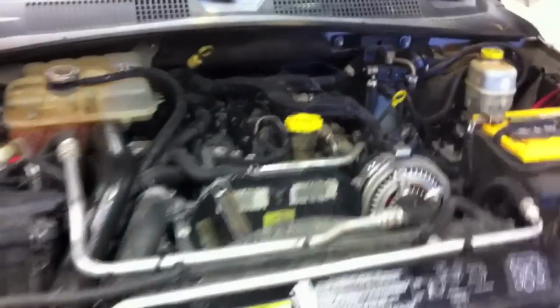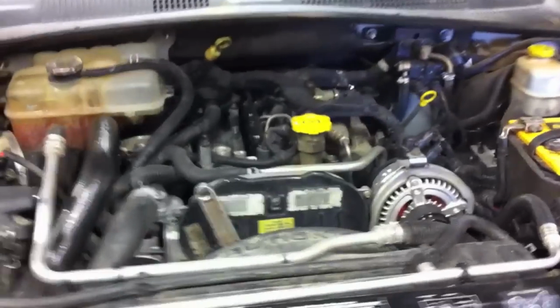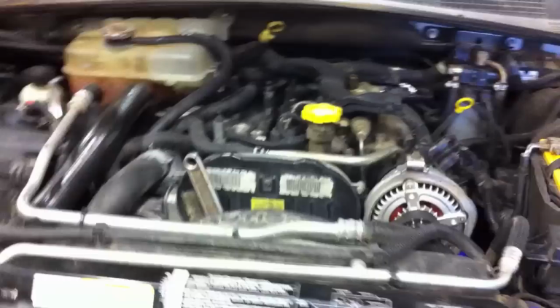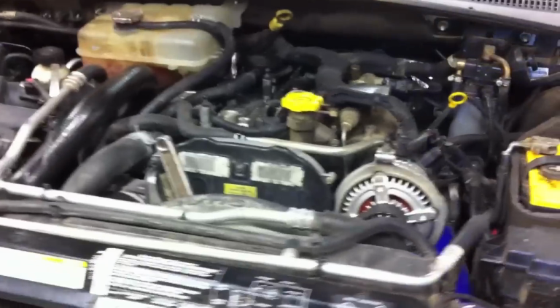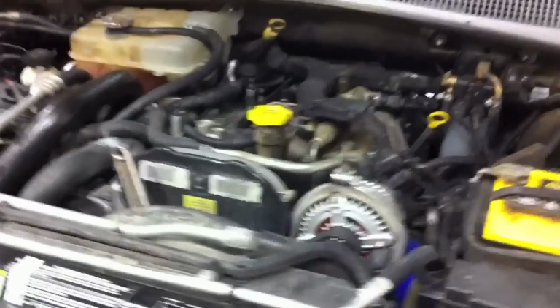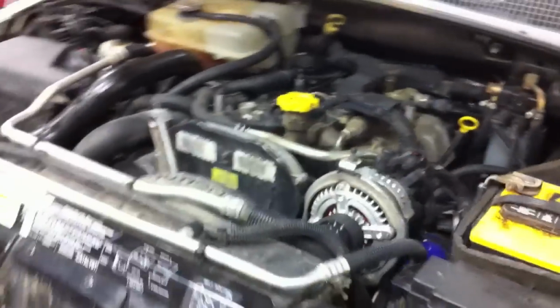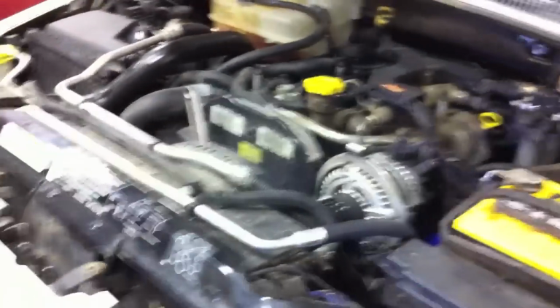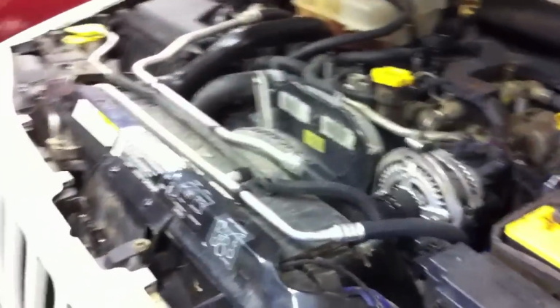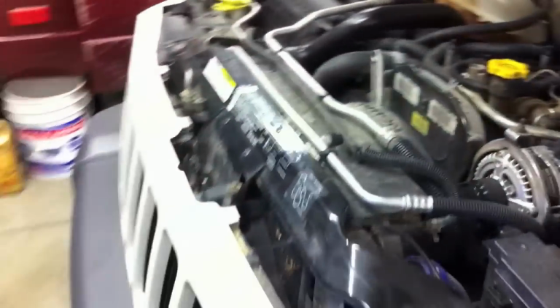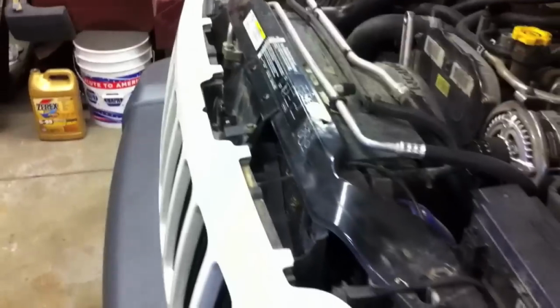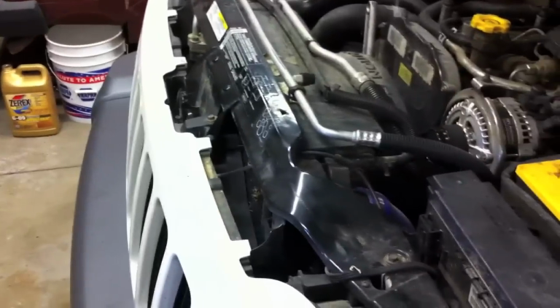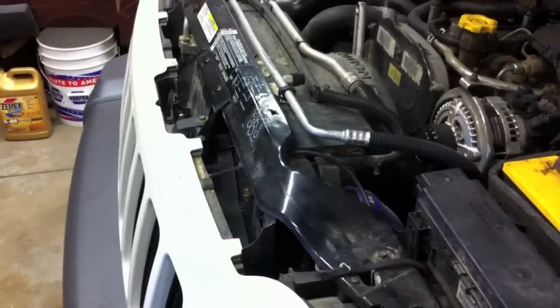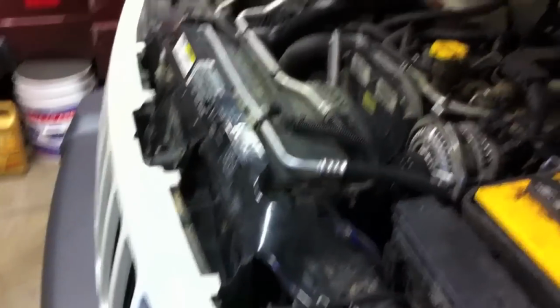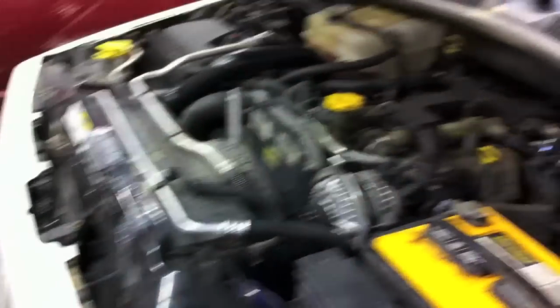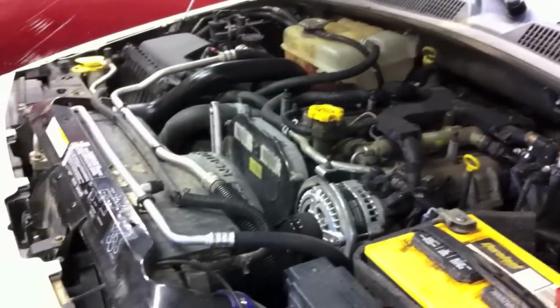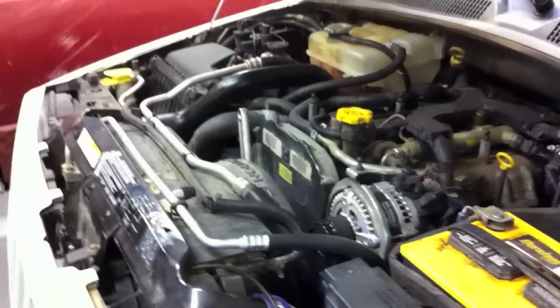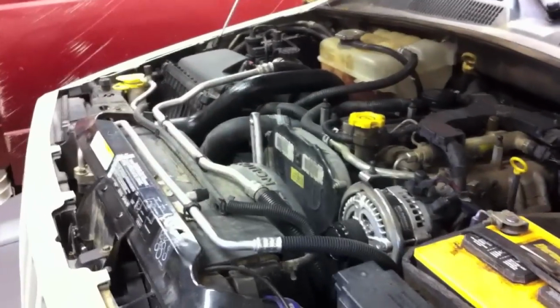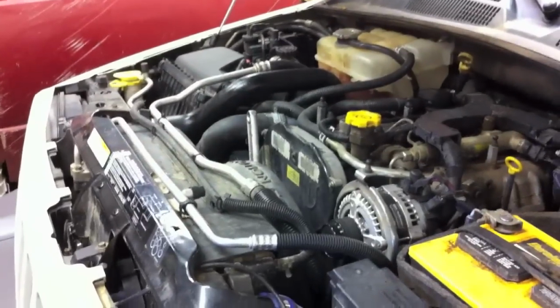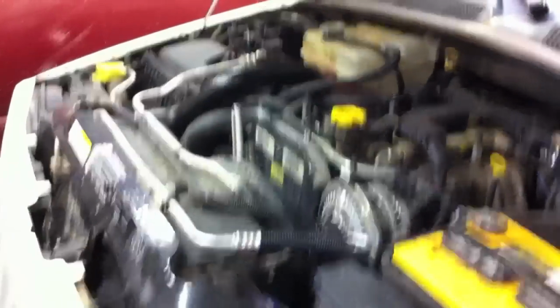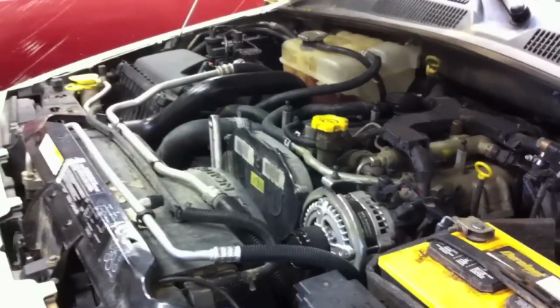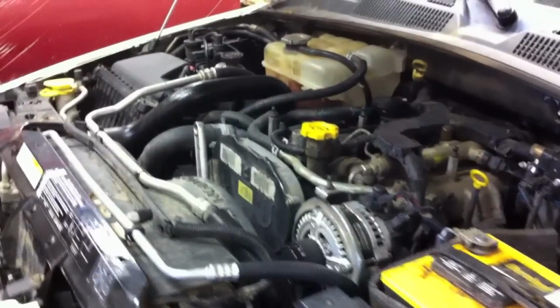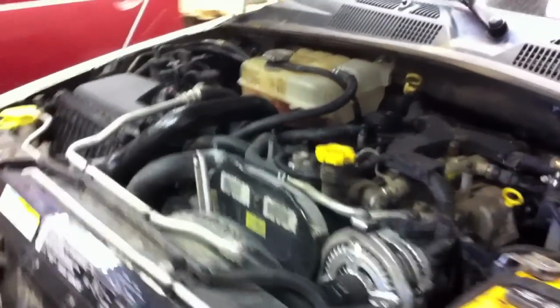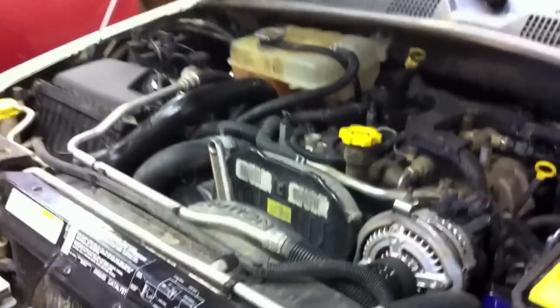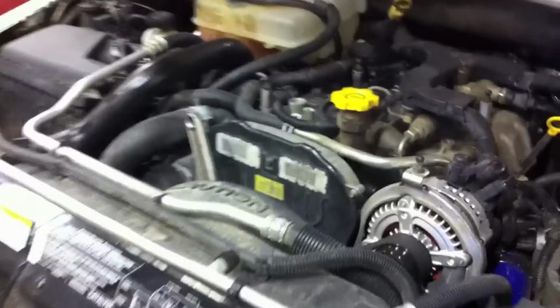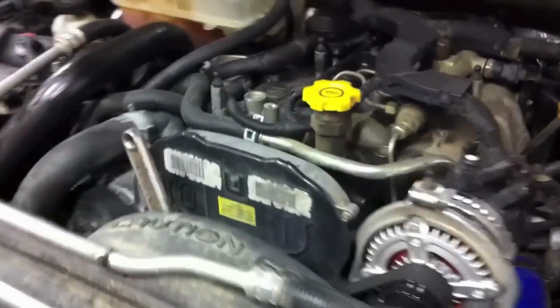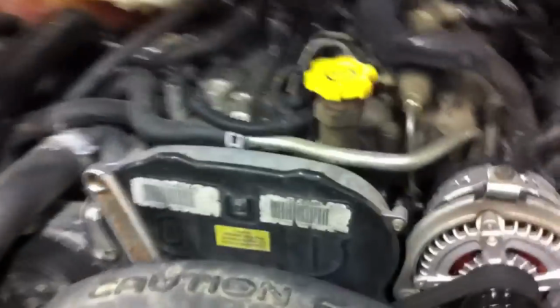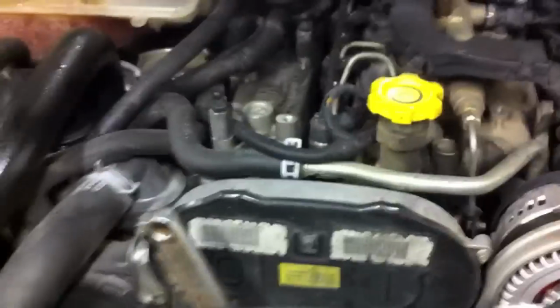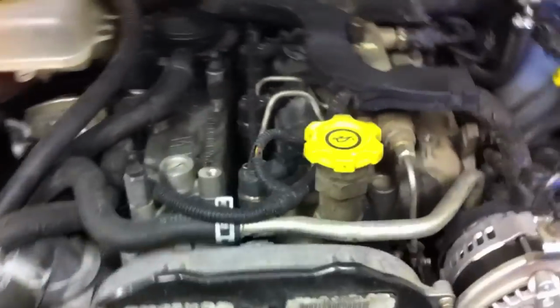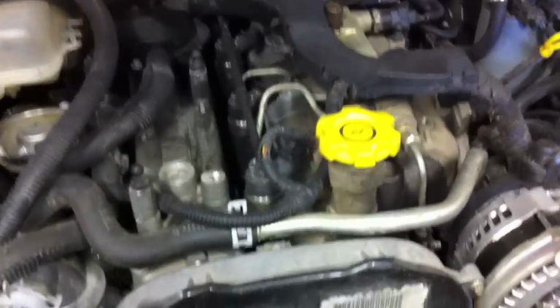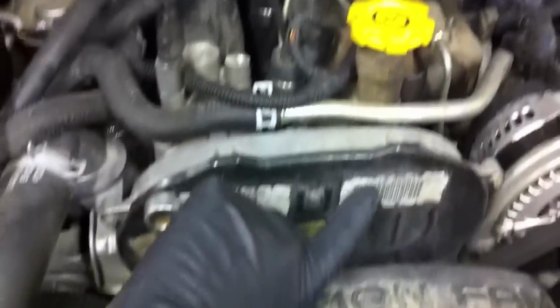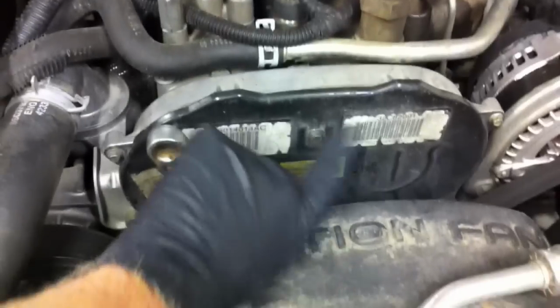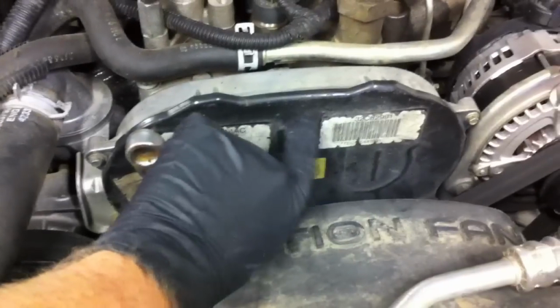There are a couple of ways to go about this. Typically what I end up doing is having to pull apart the front end of the vehicle to make it easier to get to the belt. The main hold-up is that the belt is underneath this cover right here.